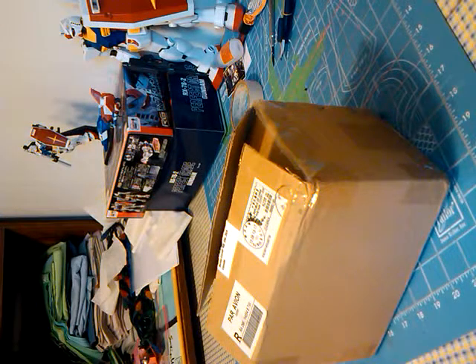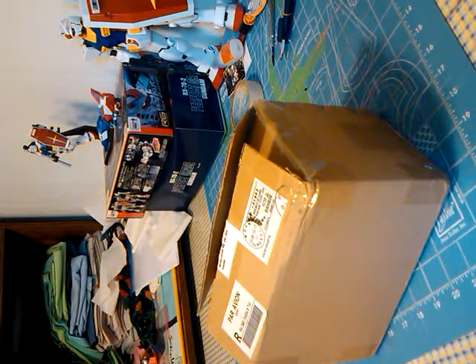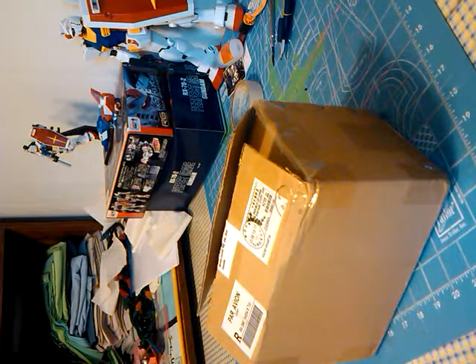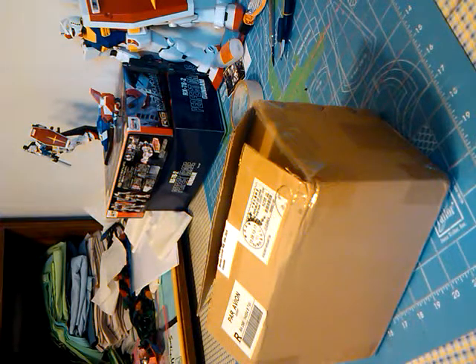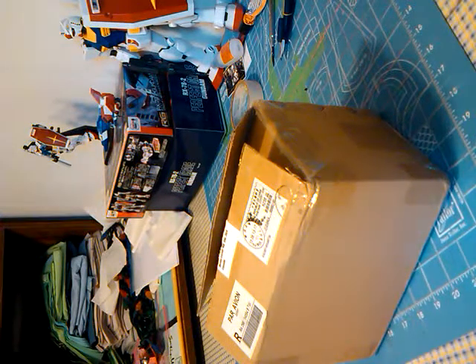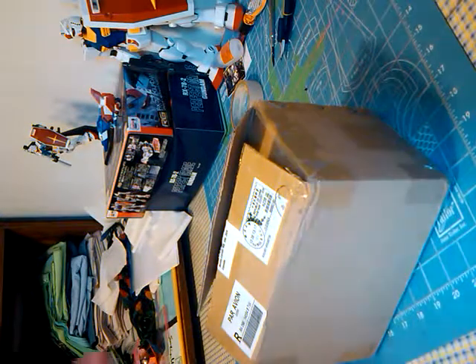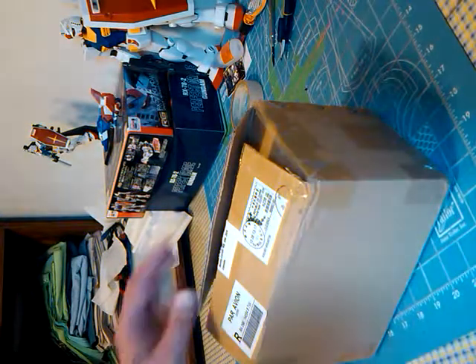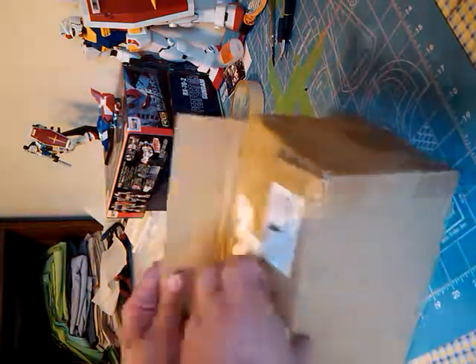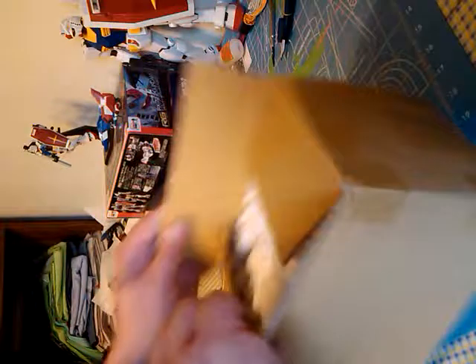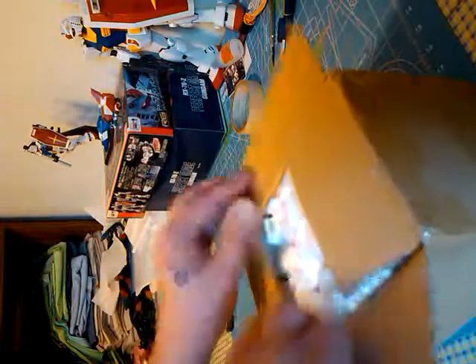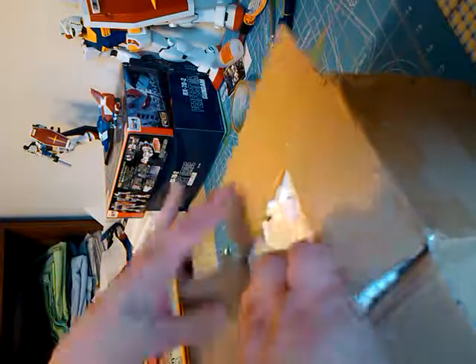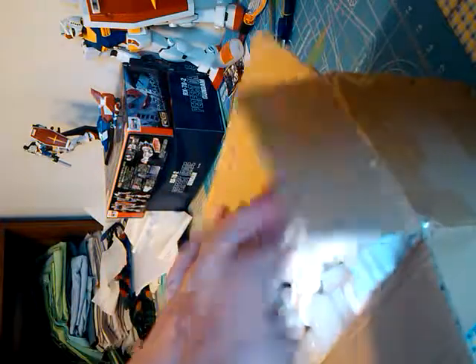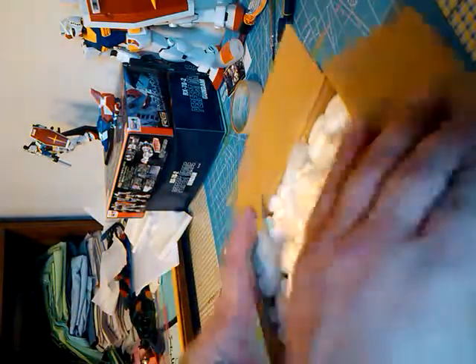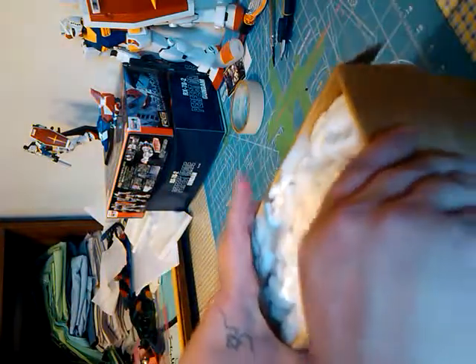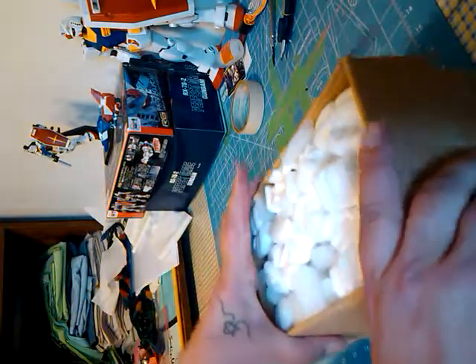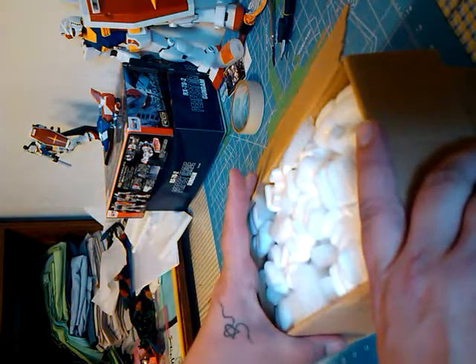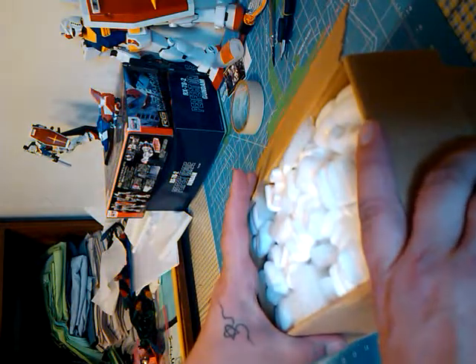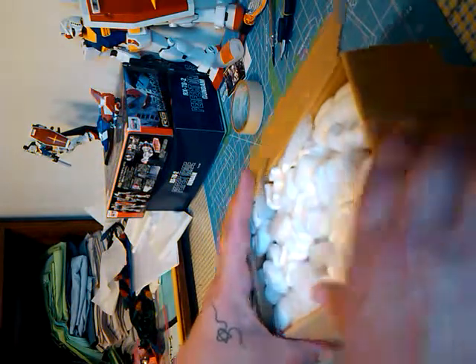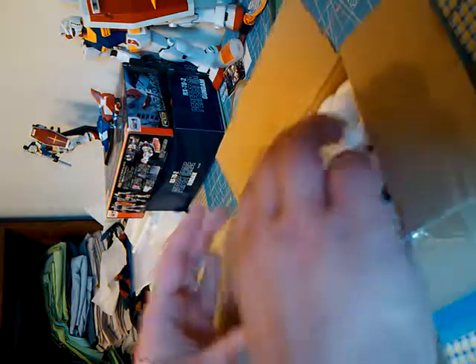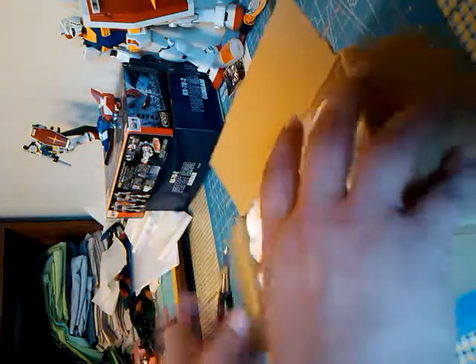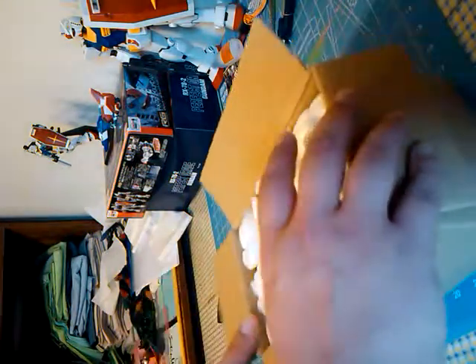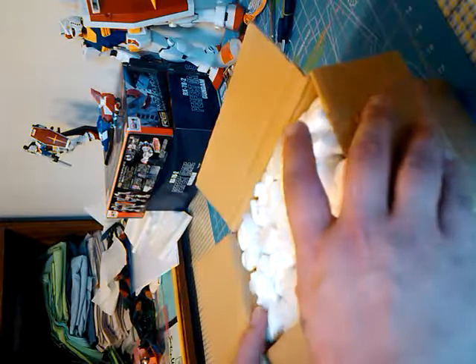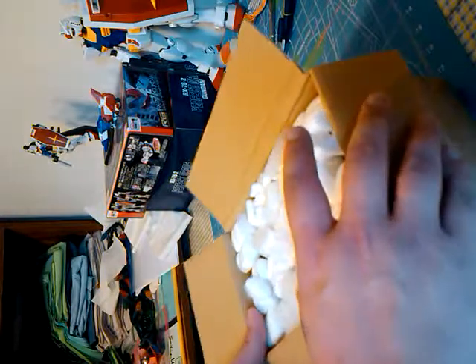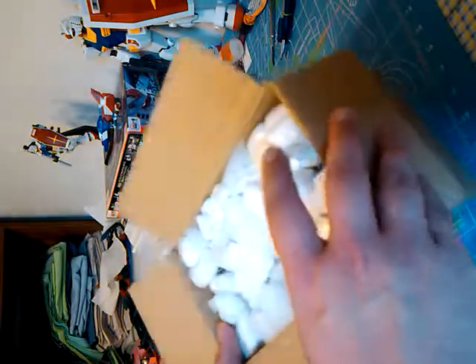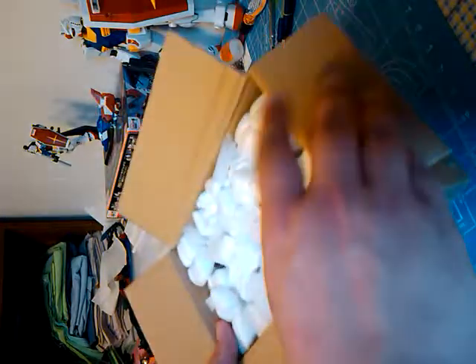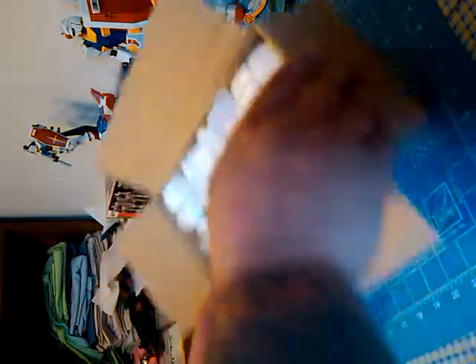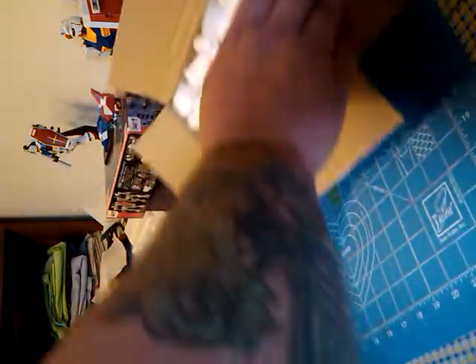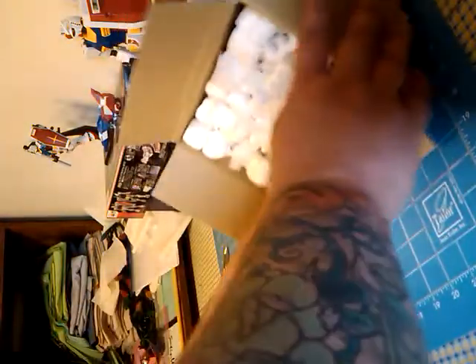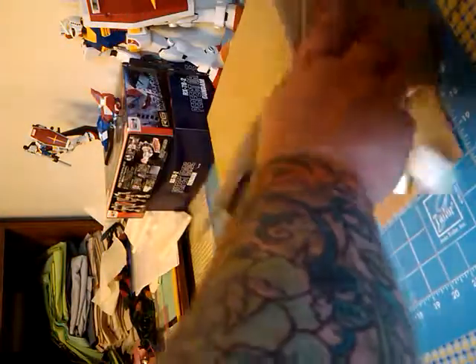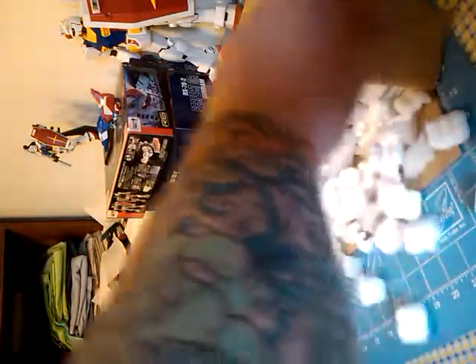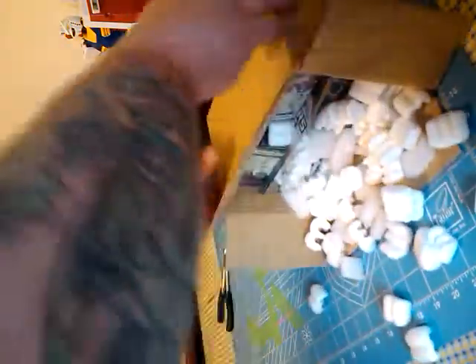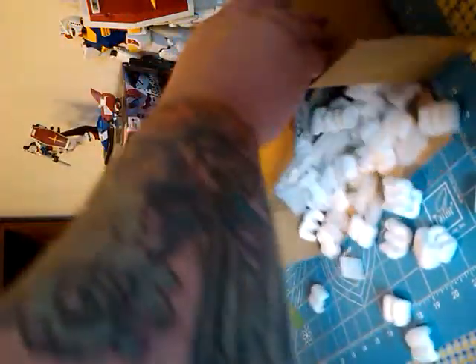Hey guys, I've got a package here from eBay I'm assuming. It's been a while since I've actually bought something on there, so I'm actually pretty interested to see what's in this, other than packing peanuts.